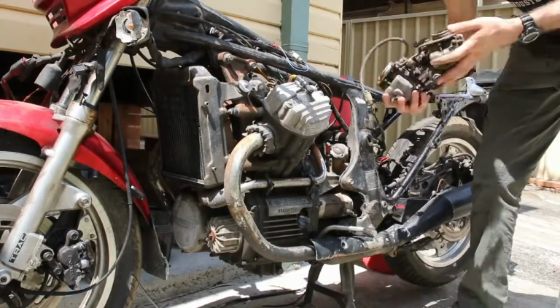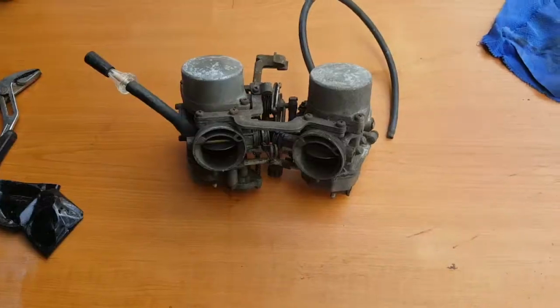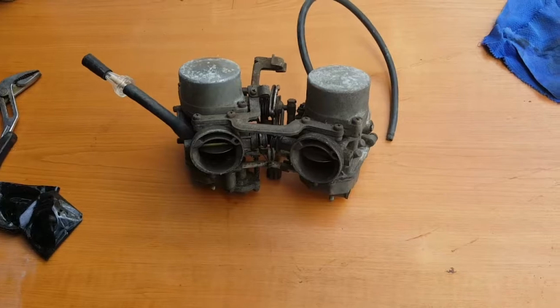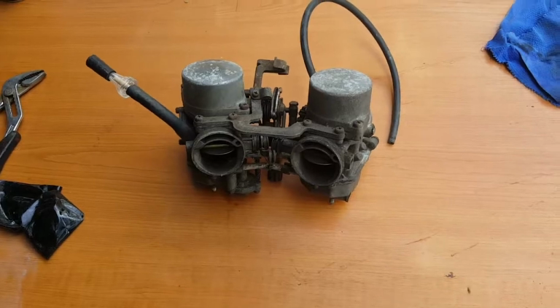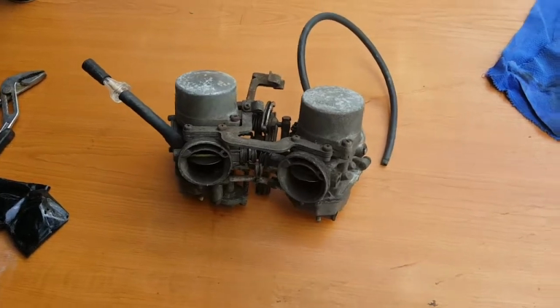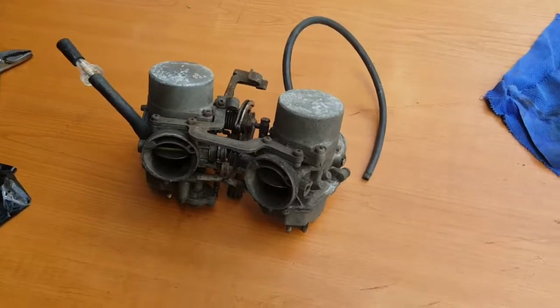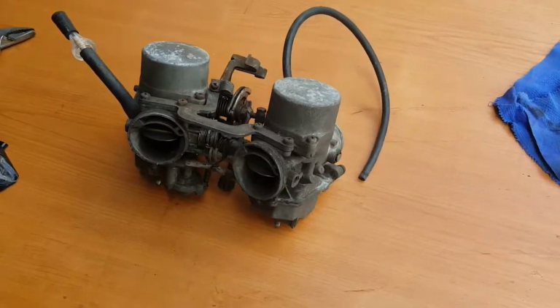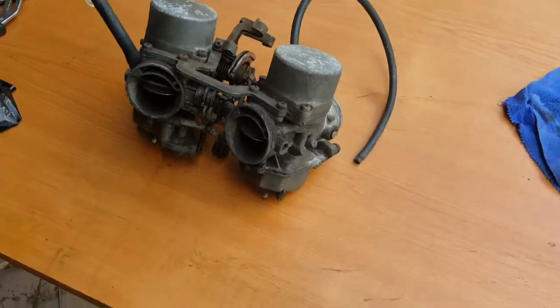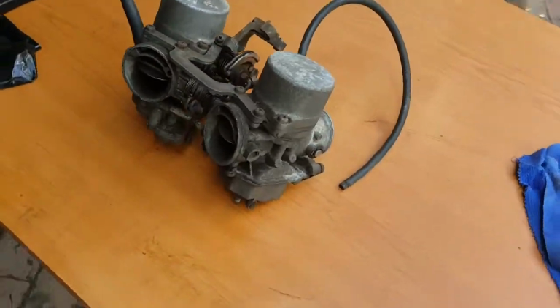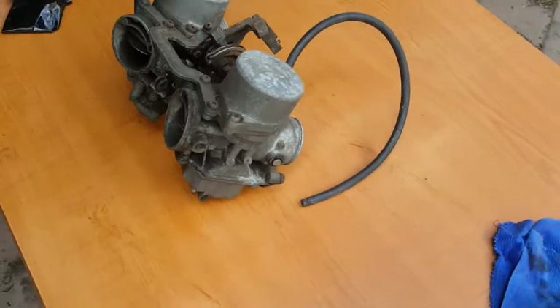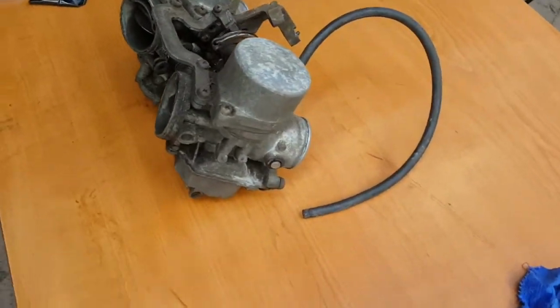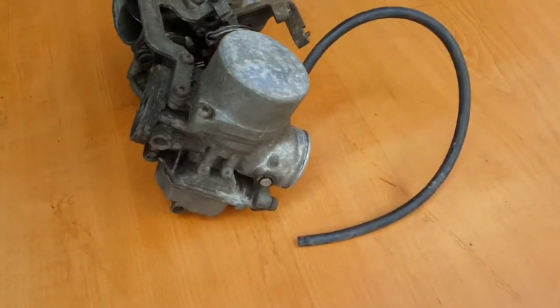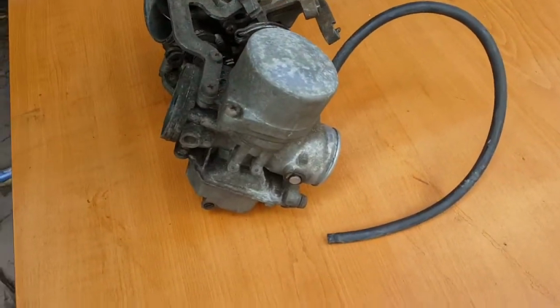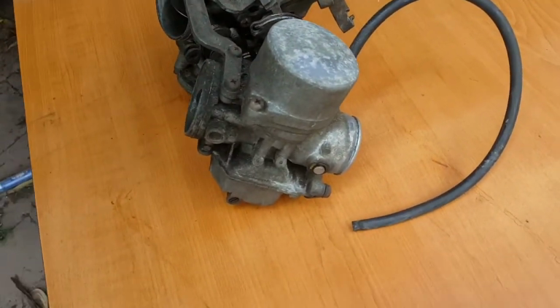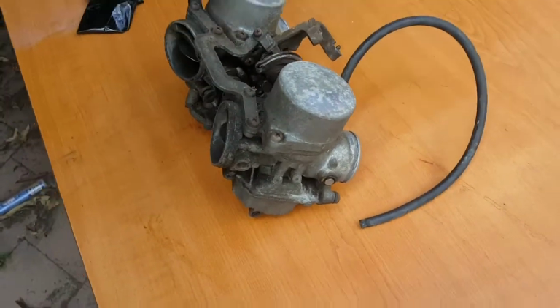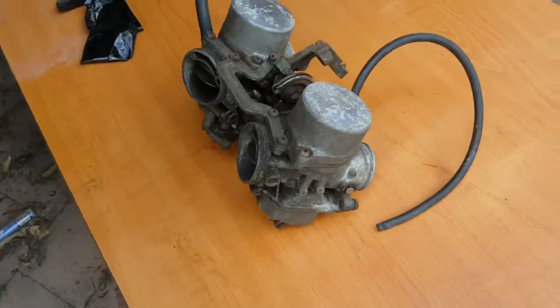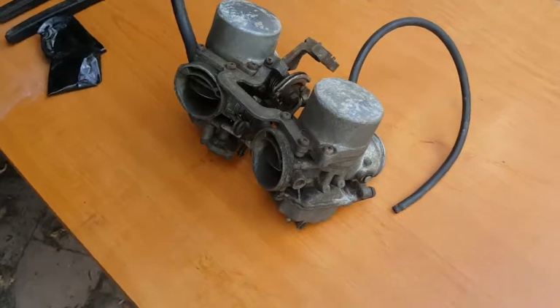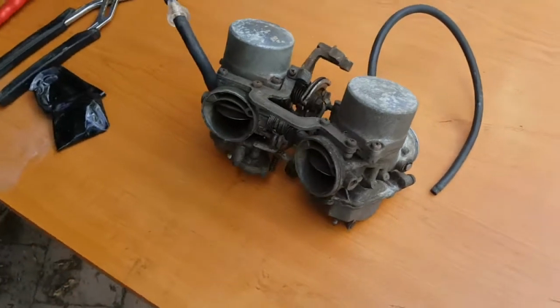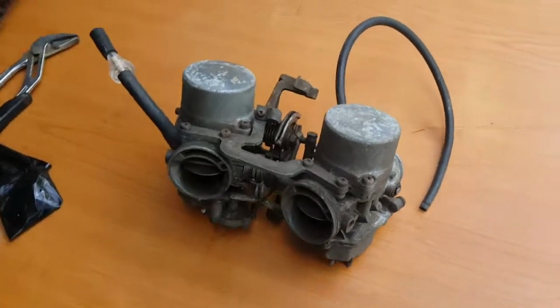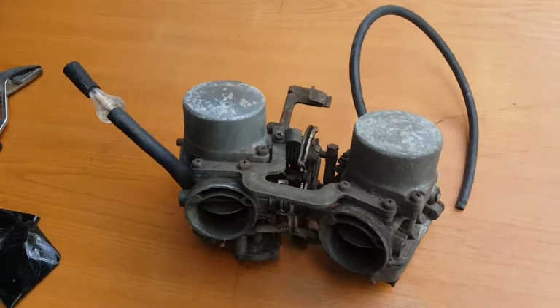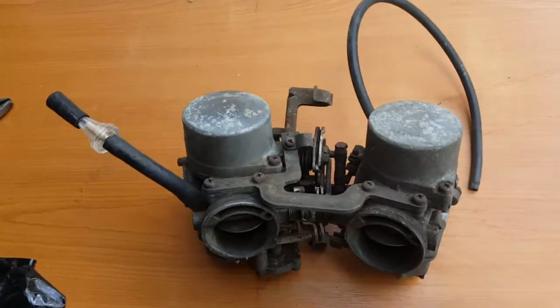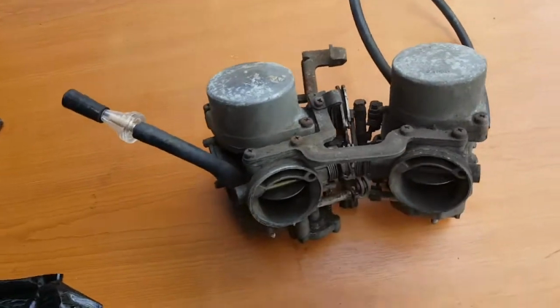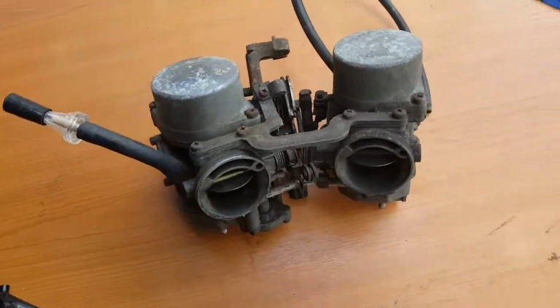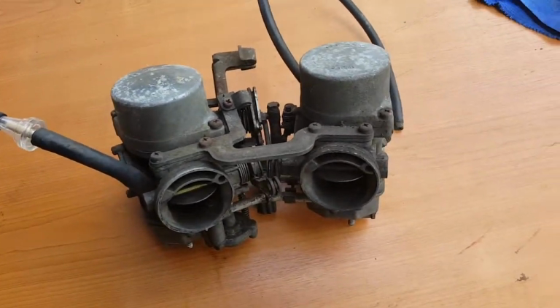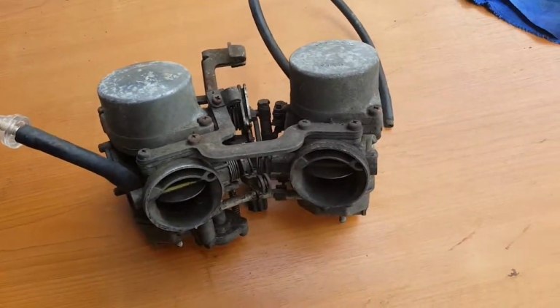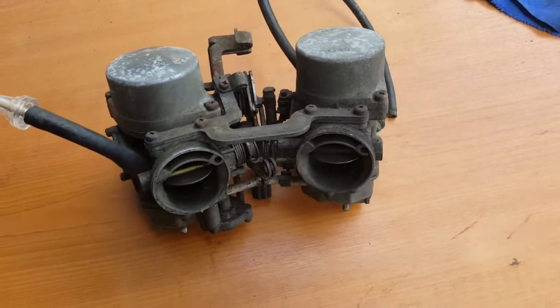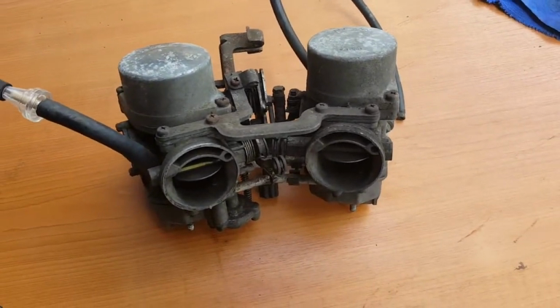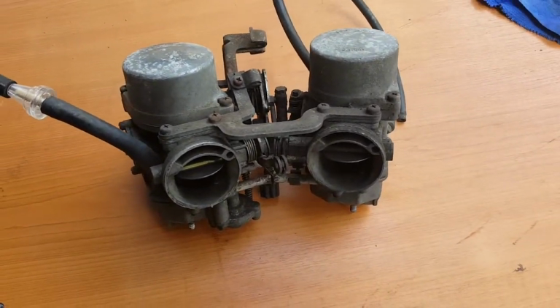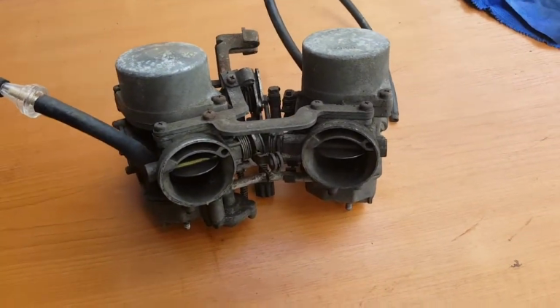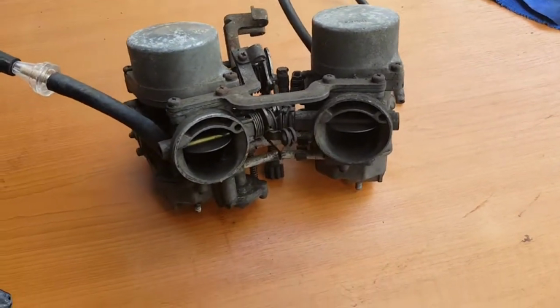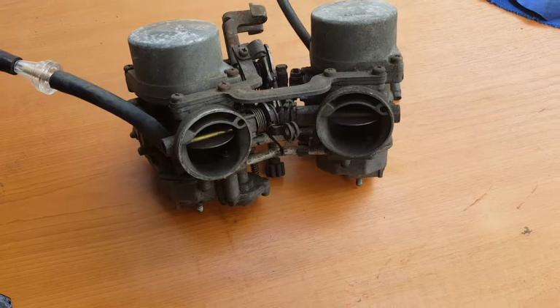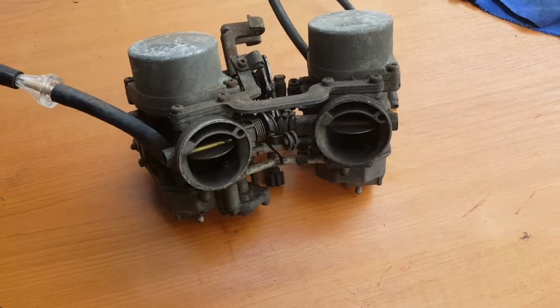Carburetors are now out of the bike. It wasn't too hard, to be honest — sometimes it's really hard to get out of a bike. I think bike manufacturers have a competition to see how hard carburetors can be to get out.